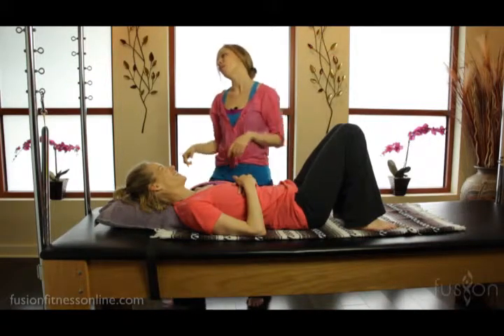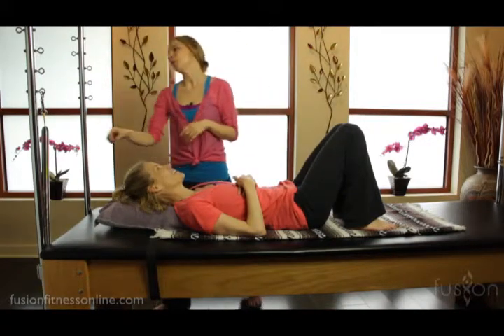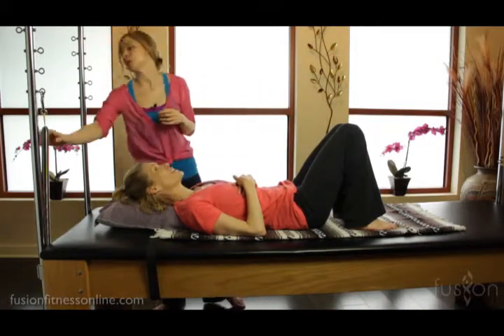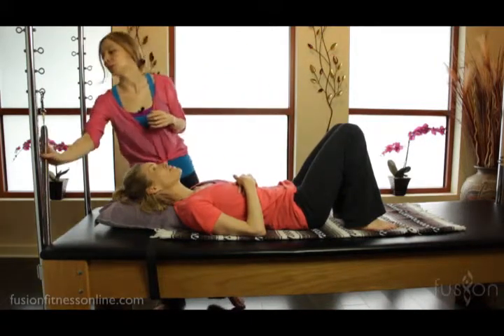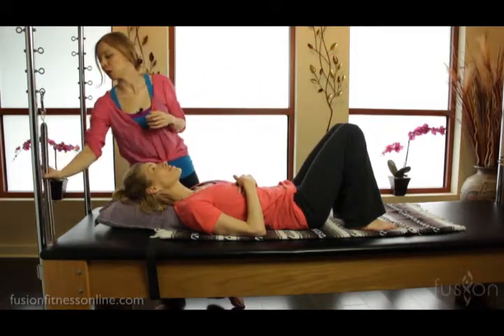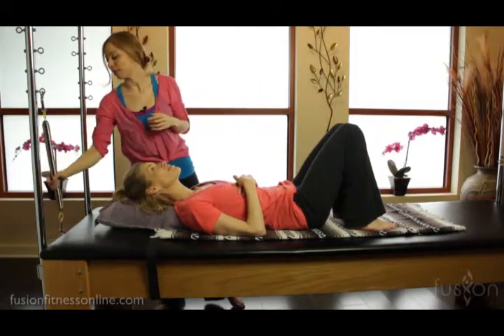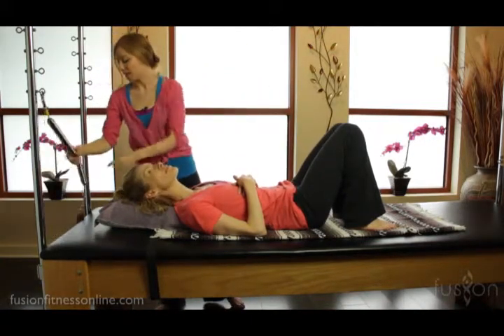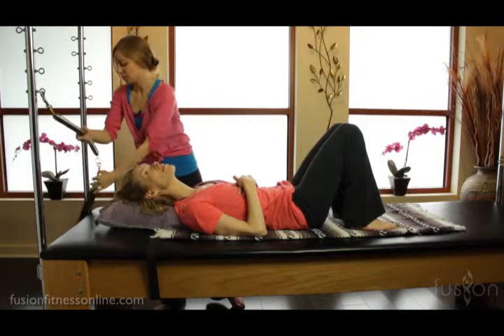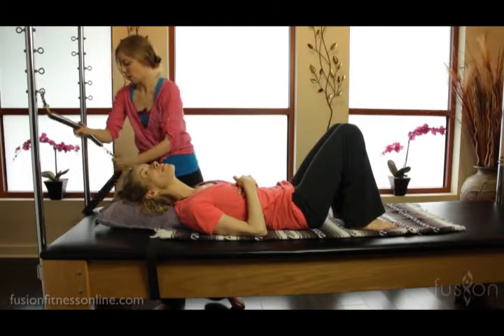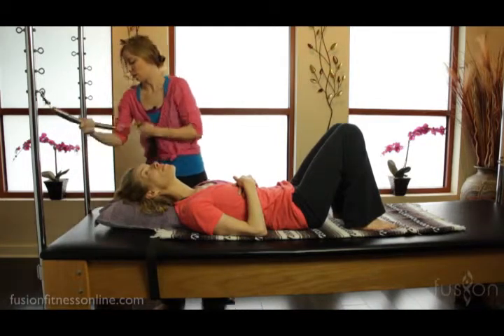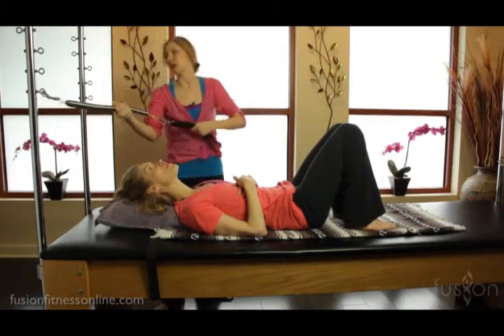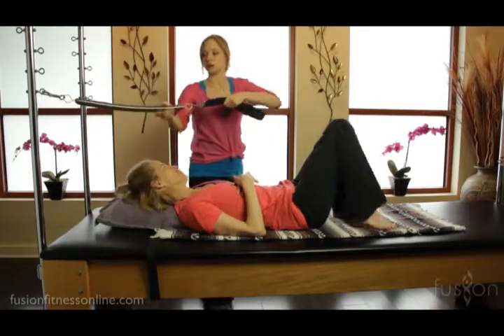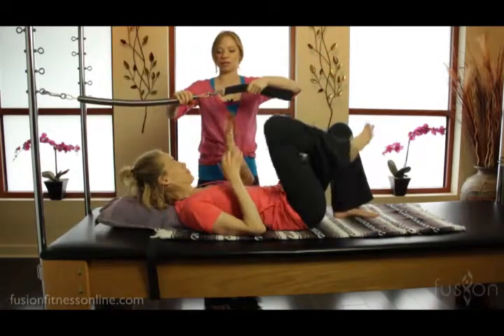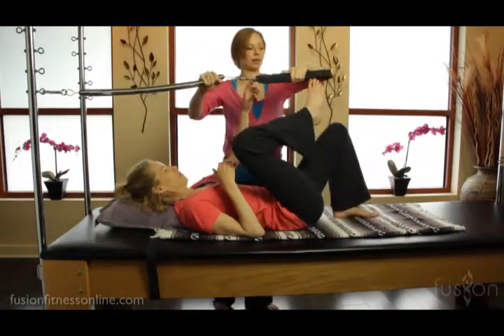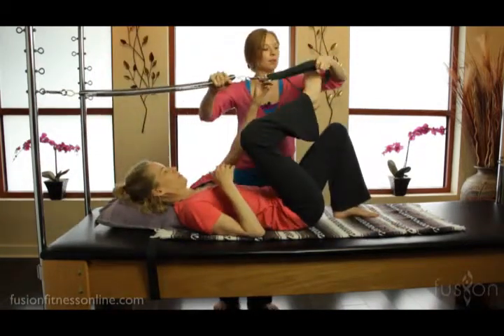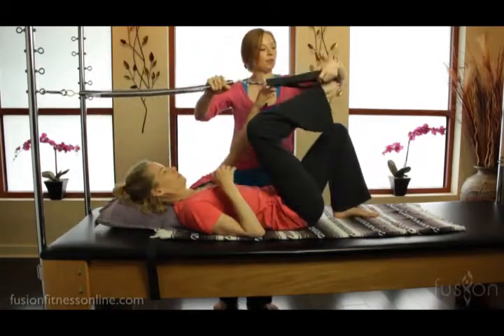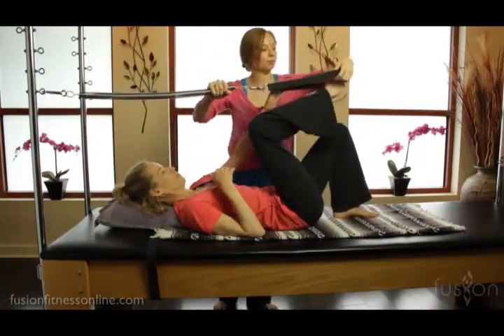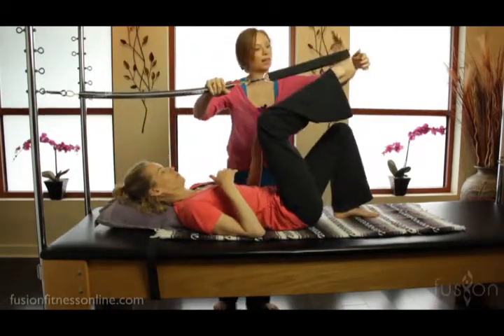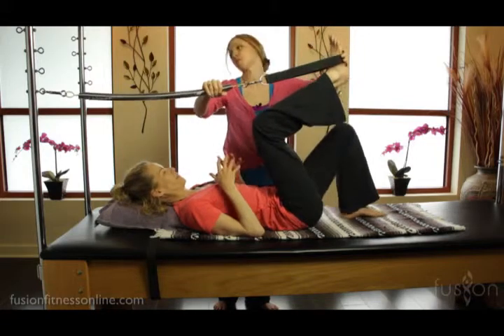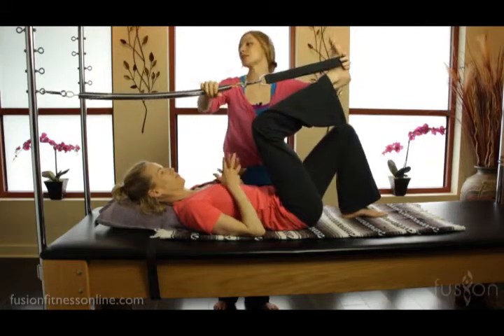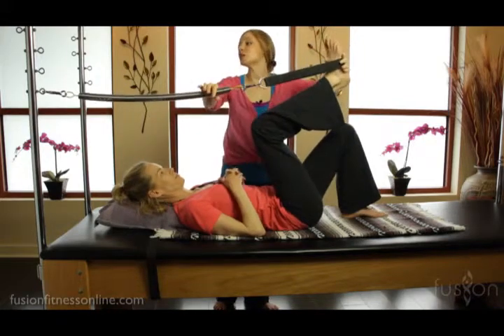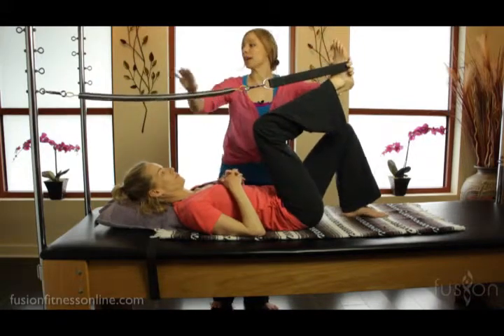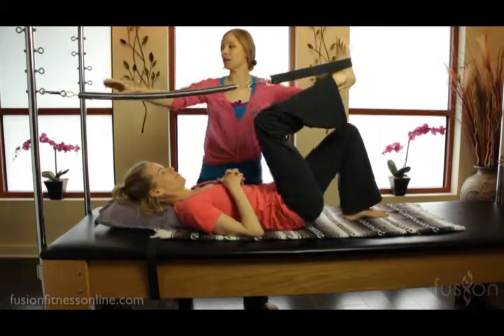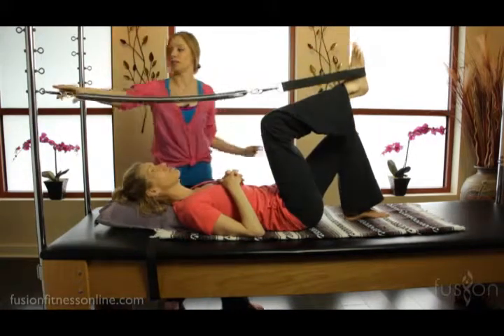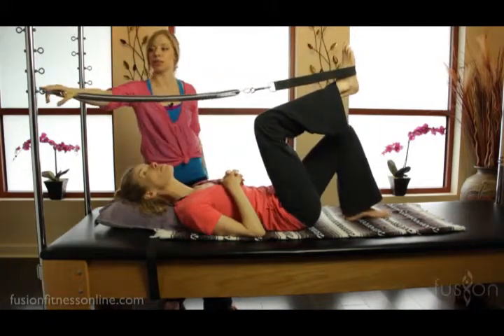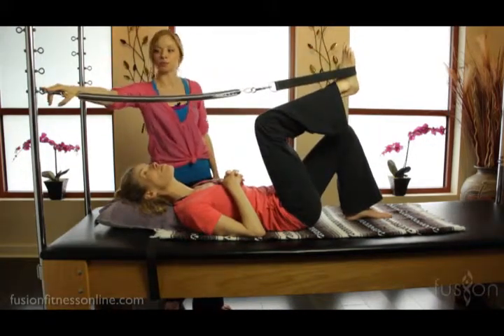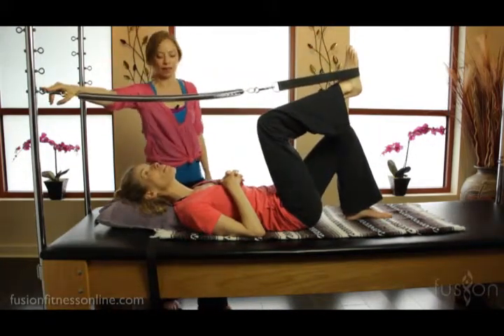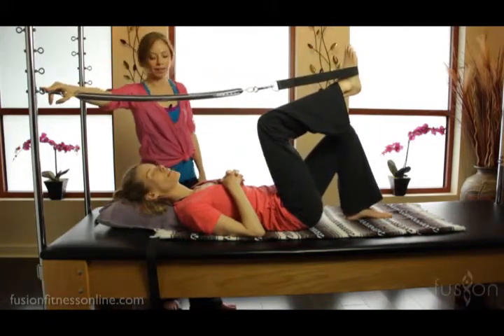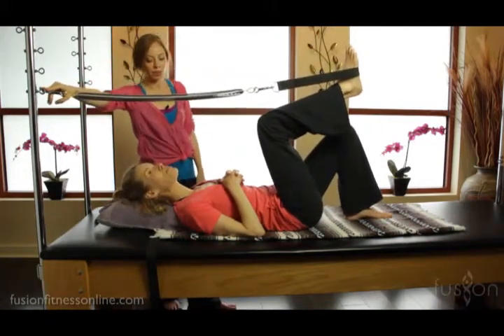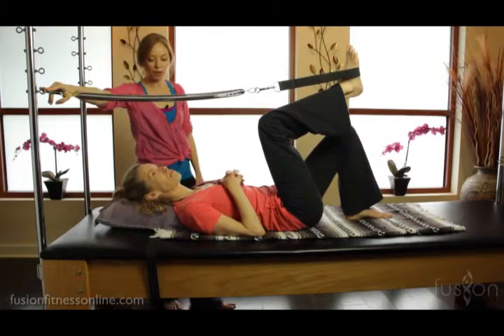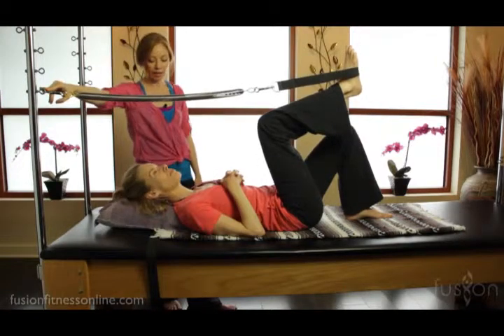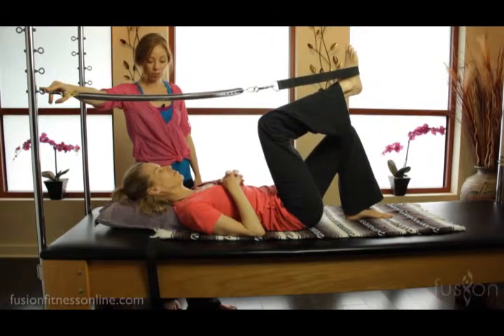What we want to do is a little bit of work with the leg springs. So Jen, I'm going to have you bring it up, foot in. We have Jen on the lowest rung here, so let's watch Jen move.